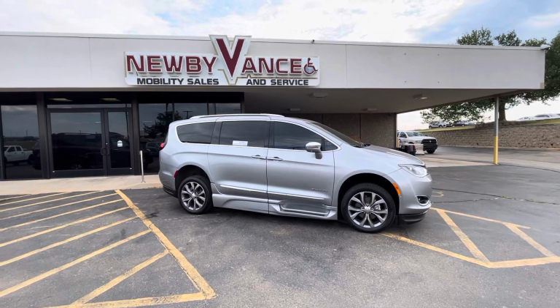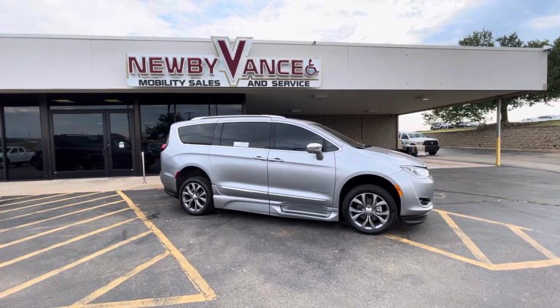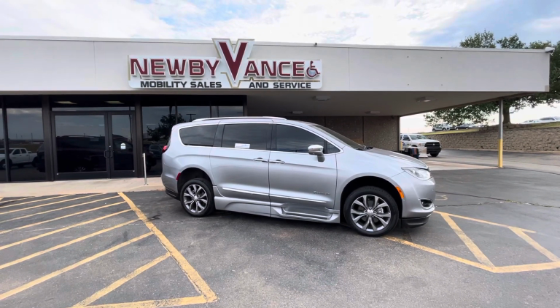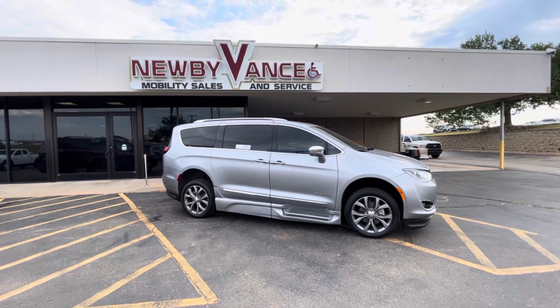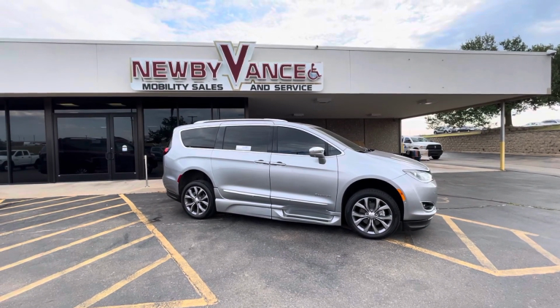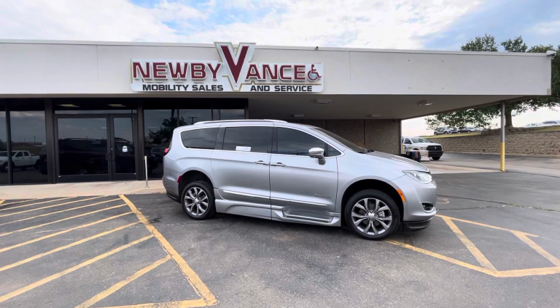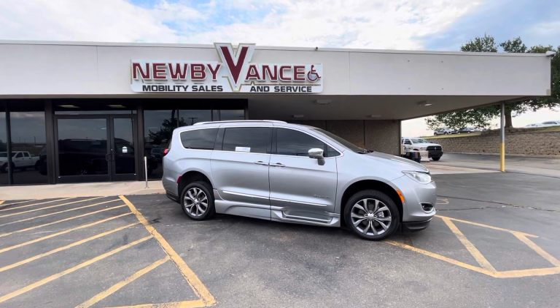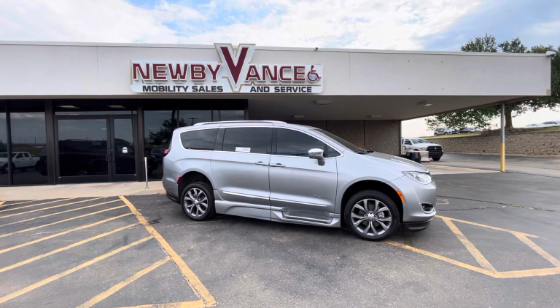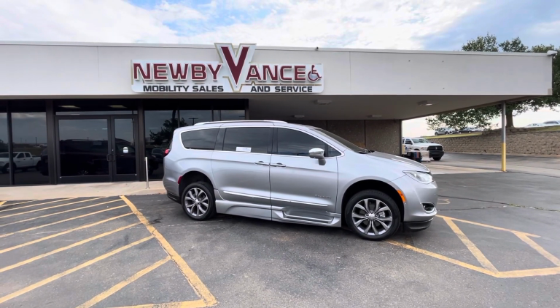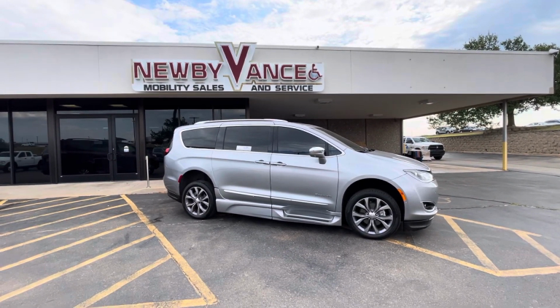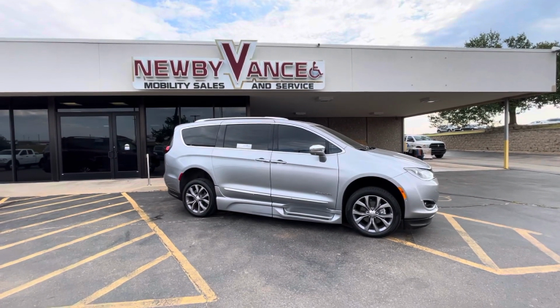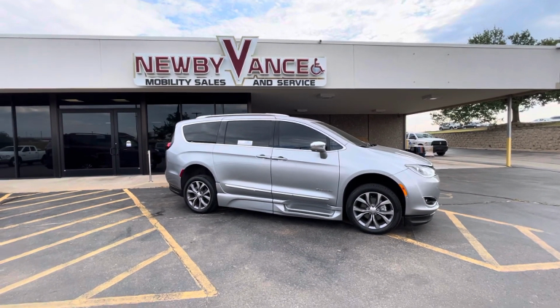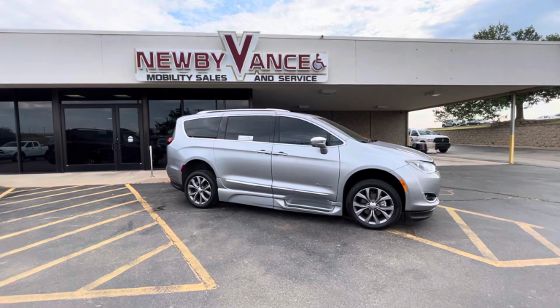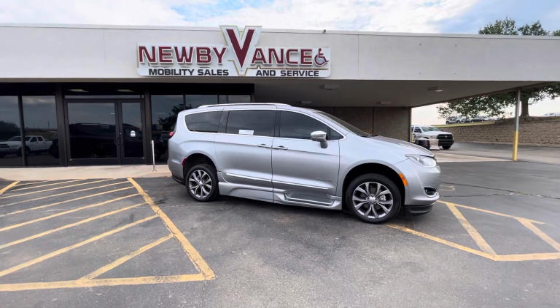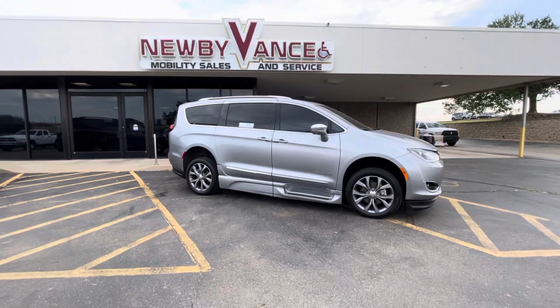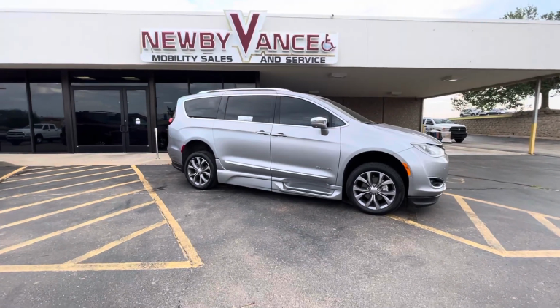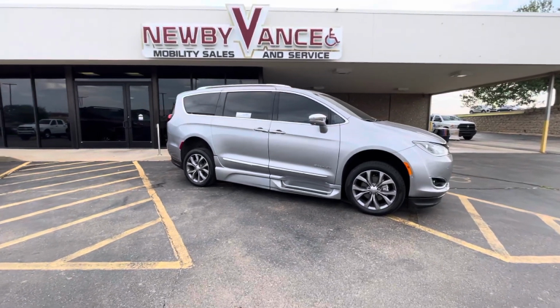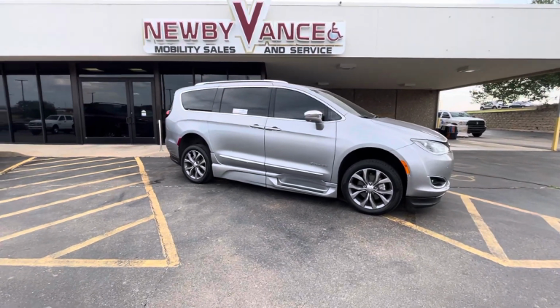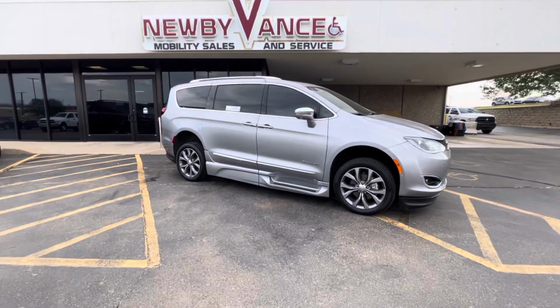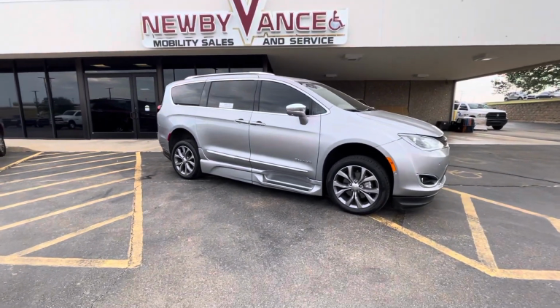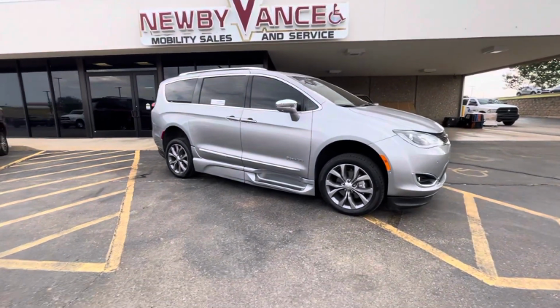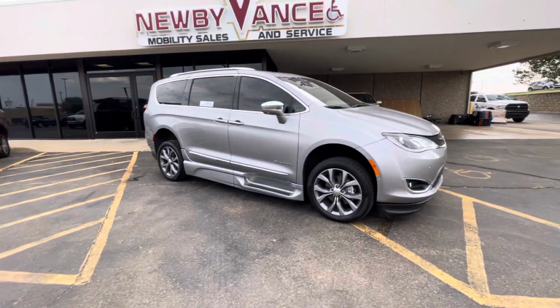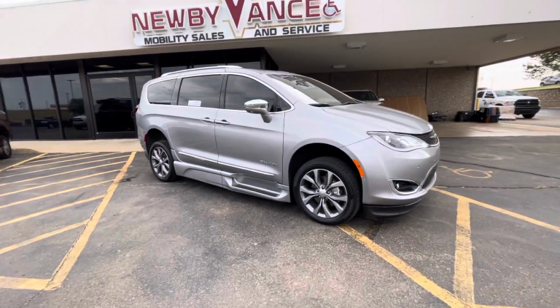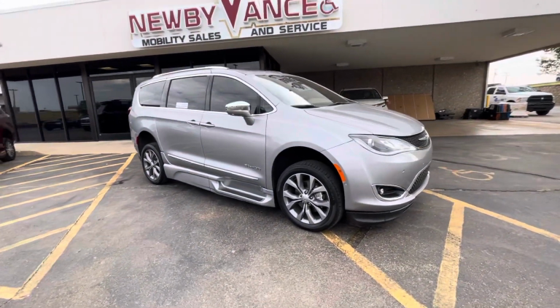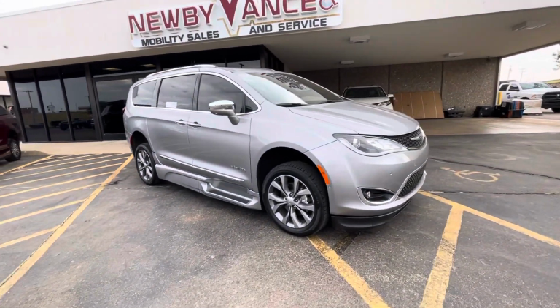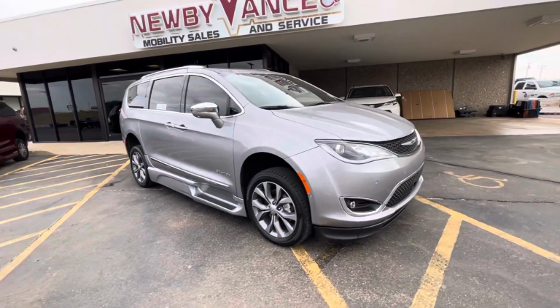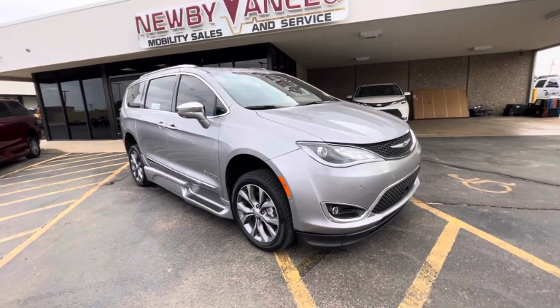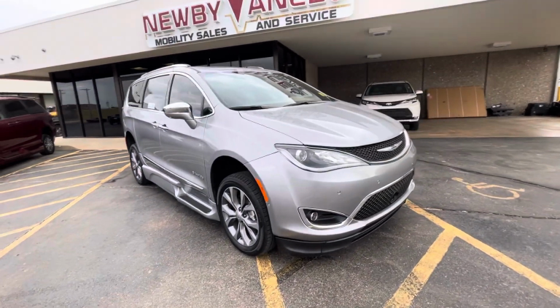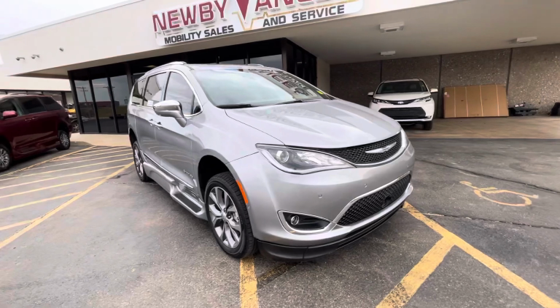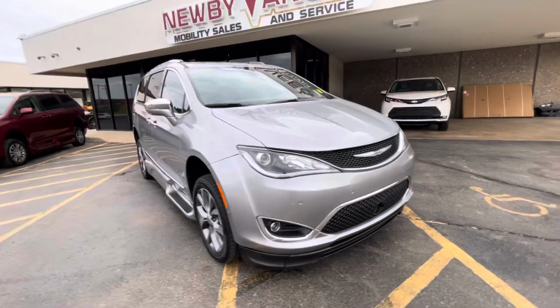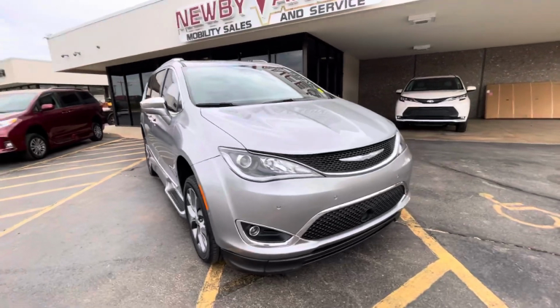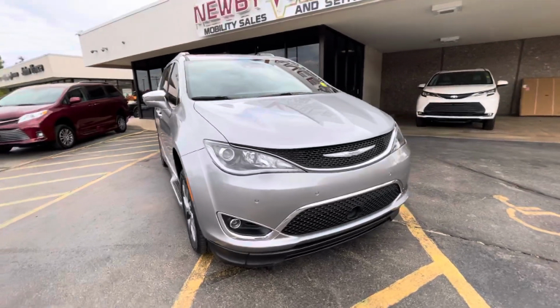Hello again, Jason Williamson with Newby Vance Mobility in Guthrie. We just got in the 2020 Chrysler Pacifica Limited — it's got the BraunAbility XT conversion.